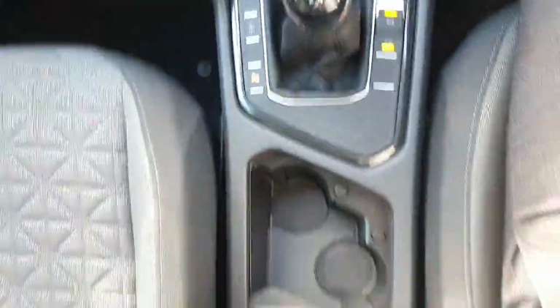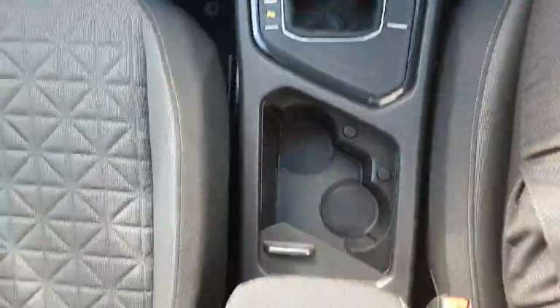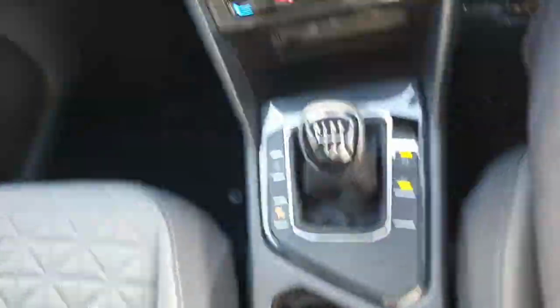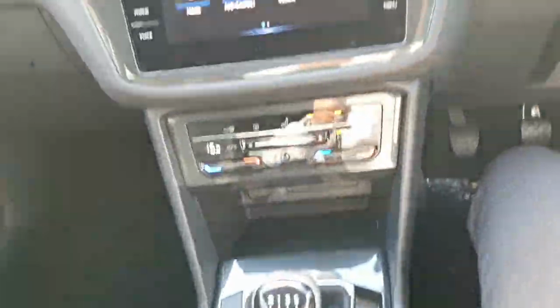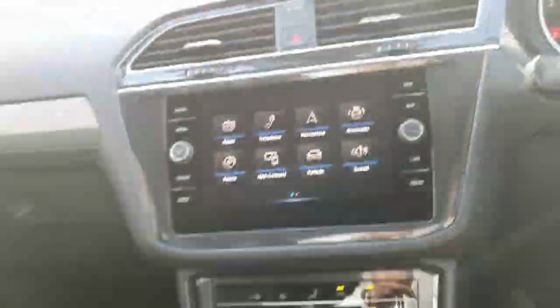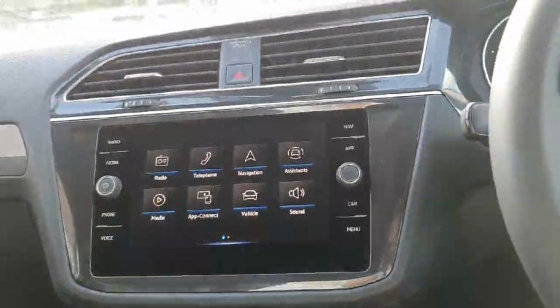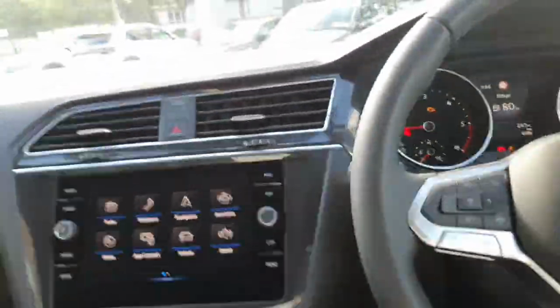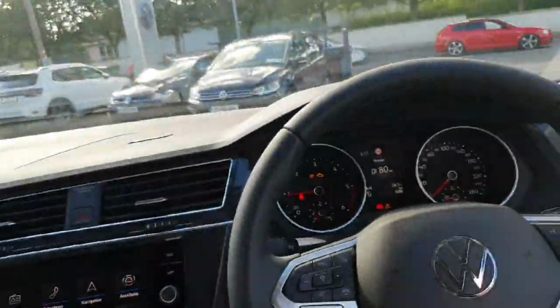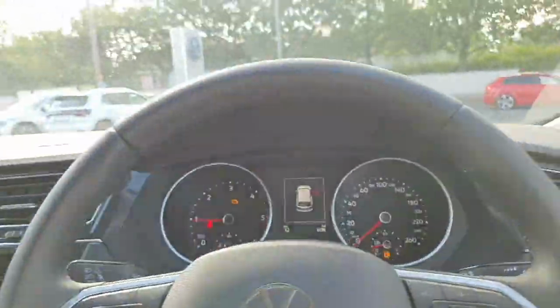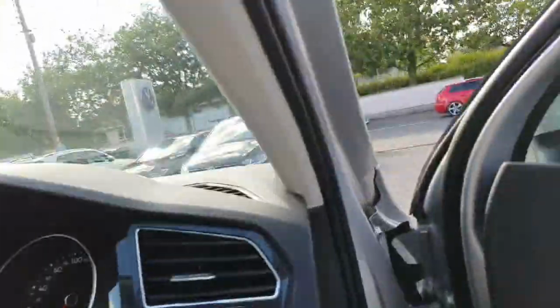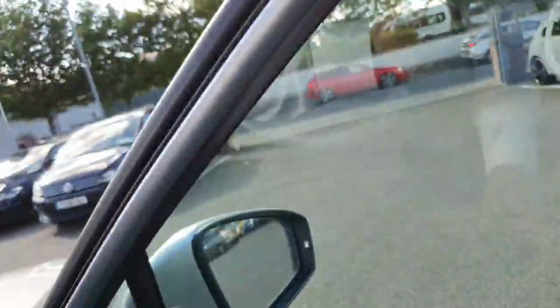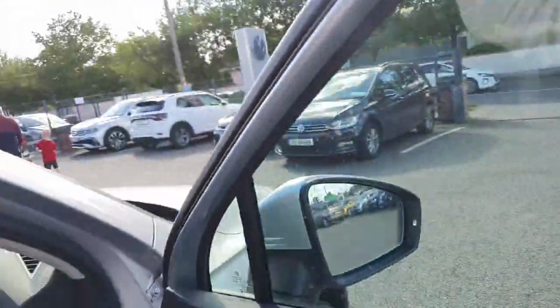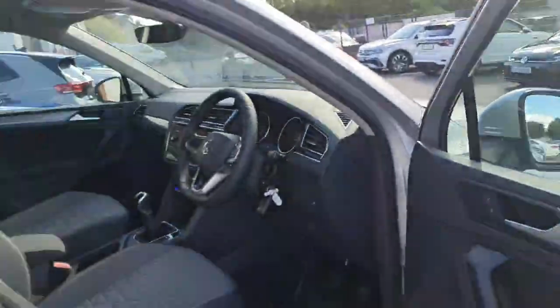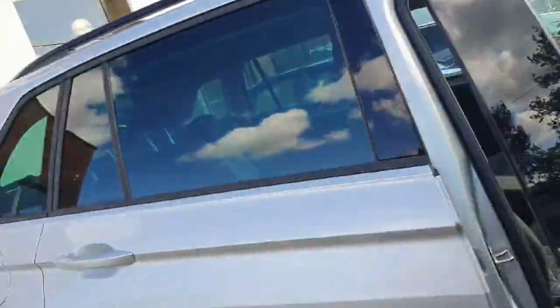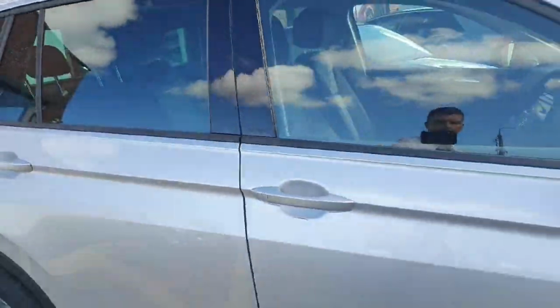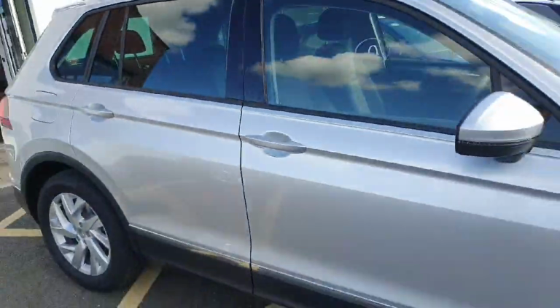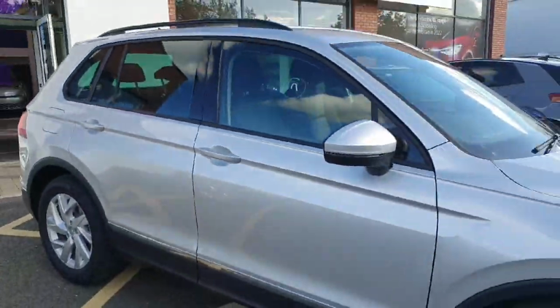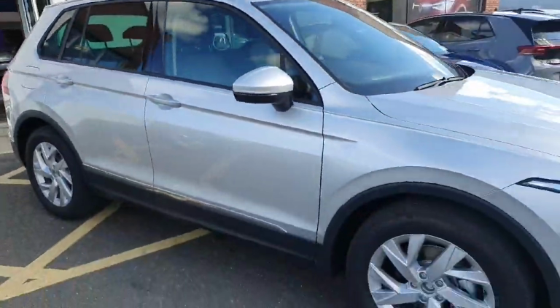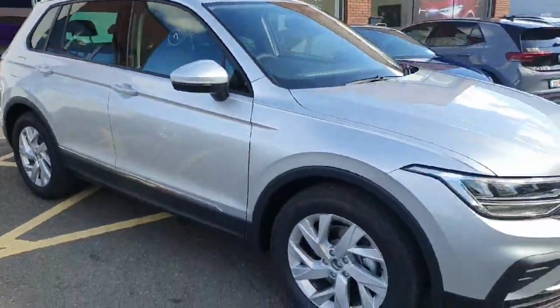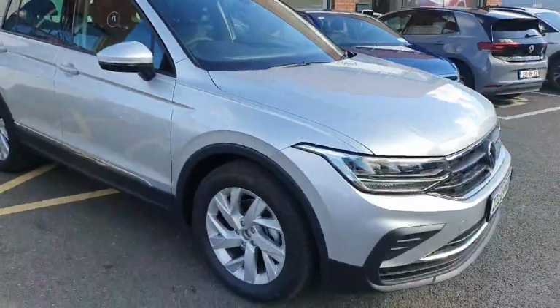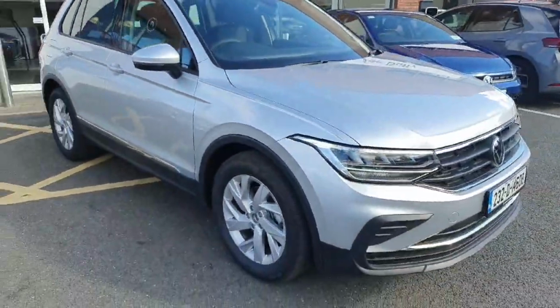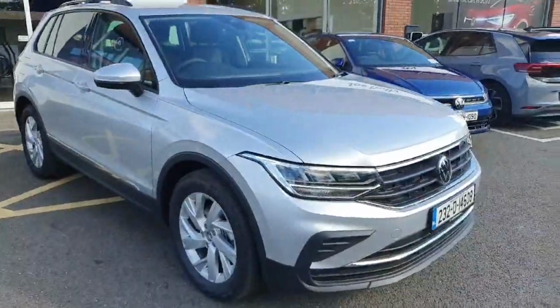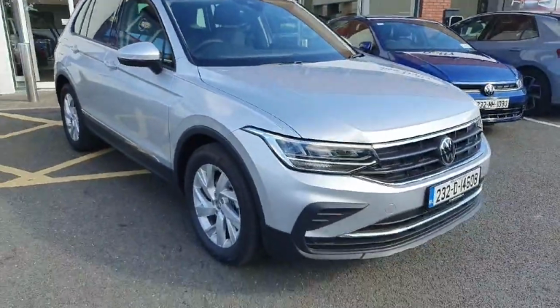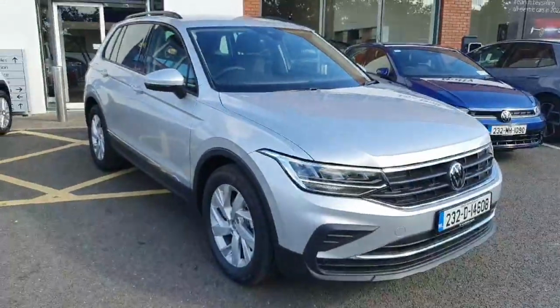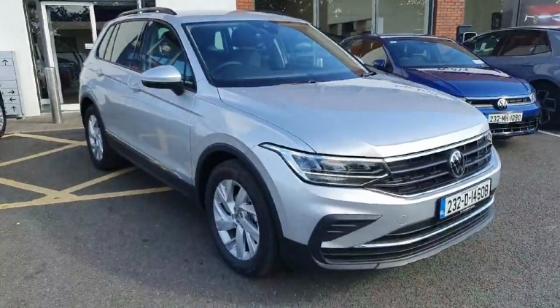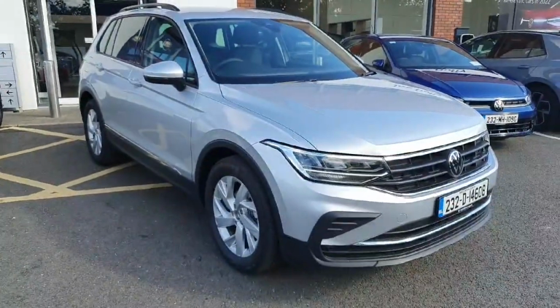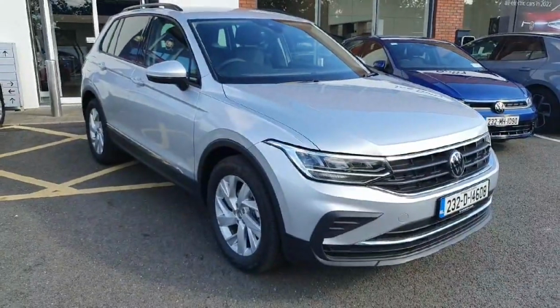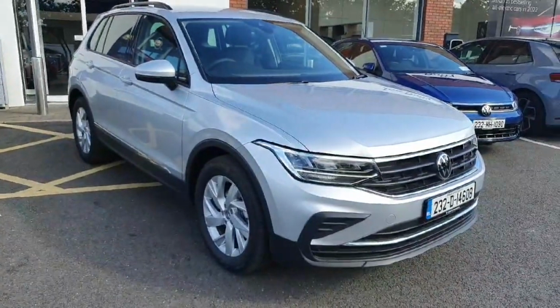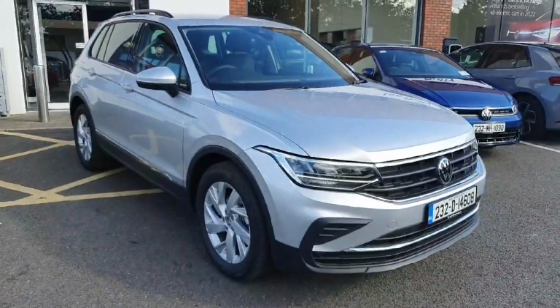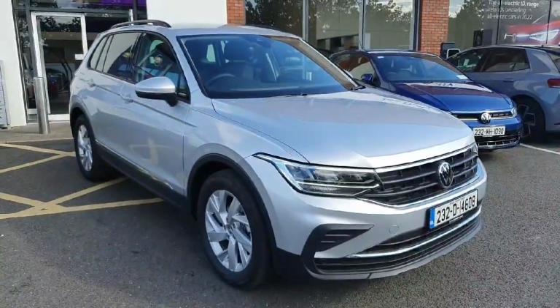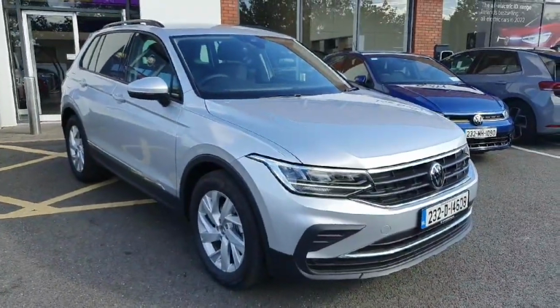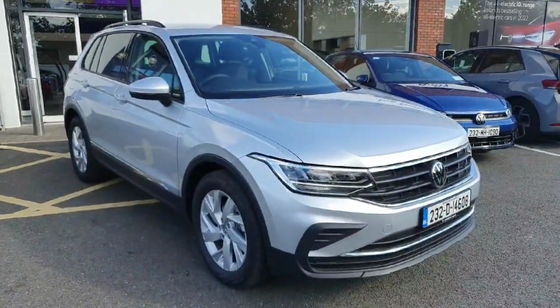And a great centre console — it's a really nice car all around. If you're interested and want to book in for a test drive or view by appointment, don't hesitate to give us a call on 046 902 7333. Thanks, guys!